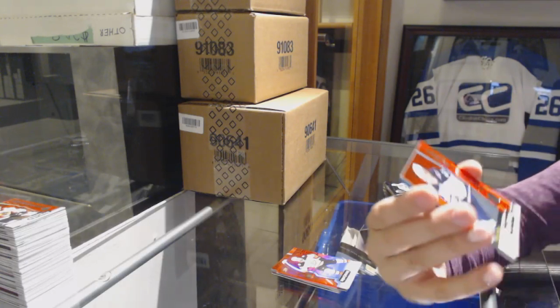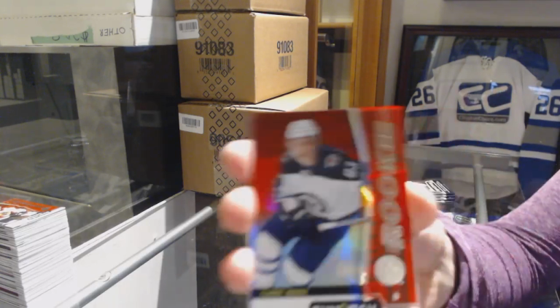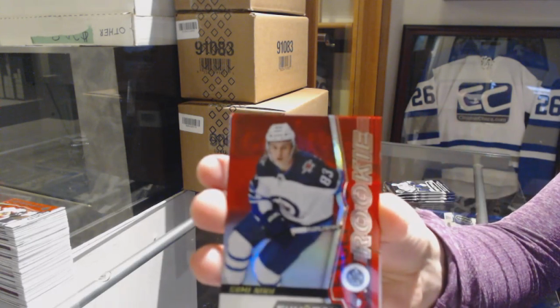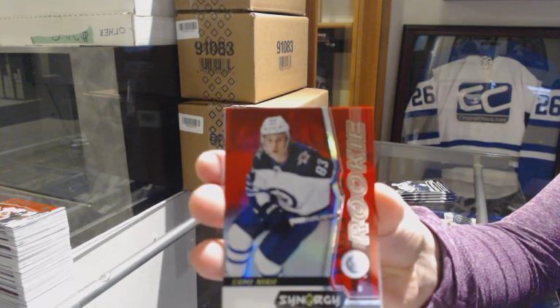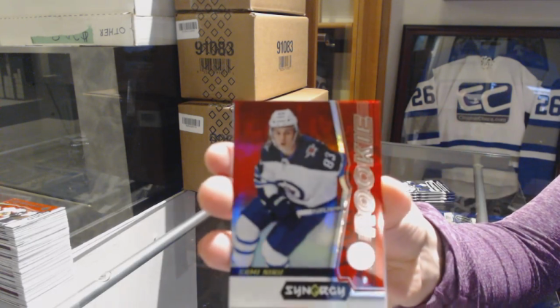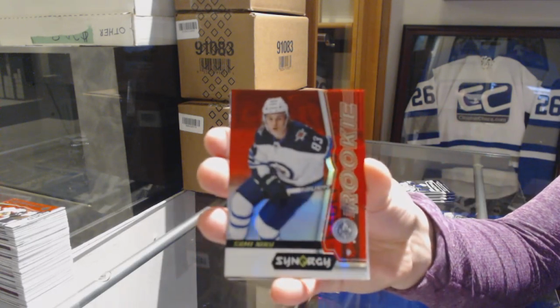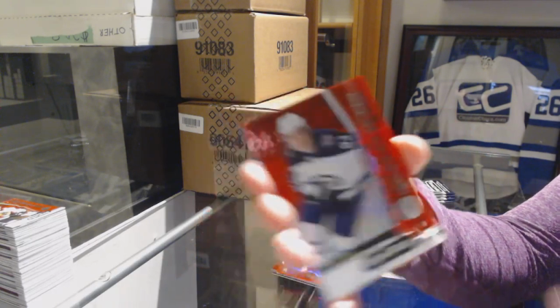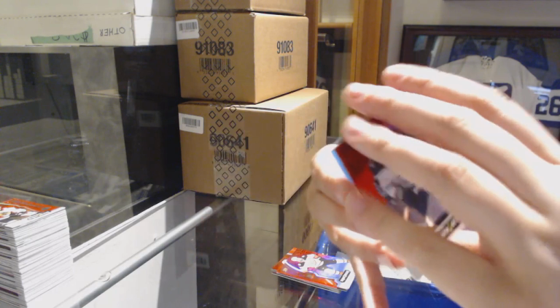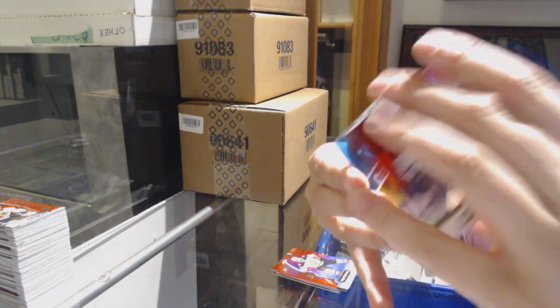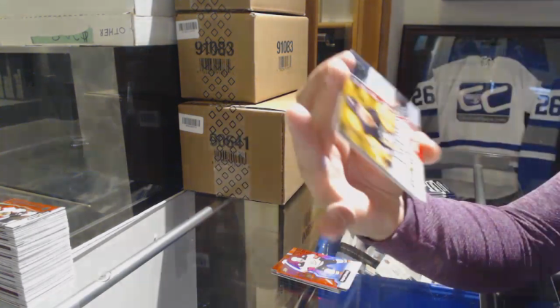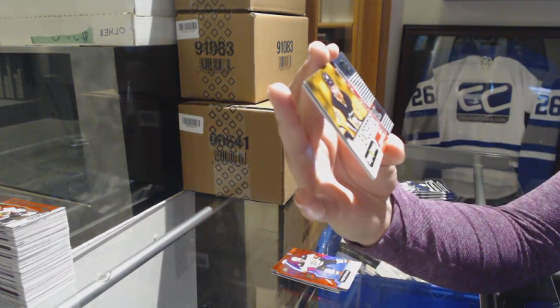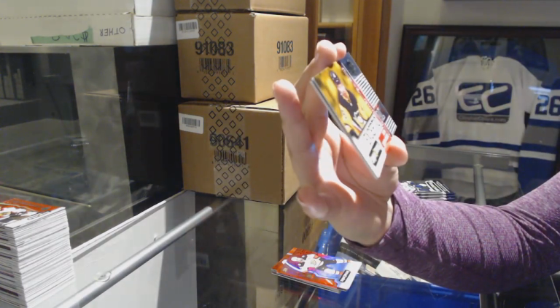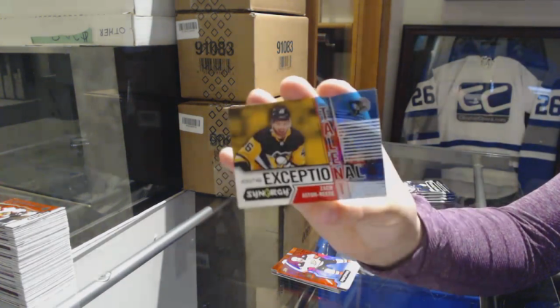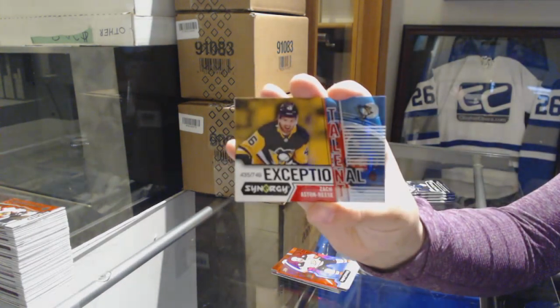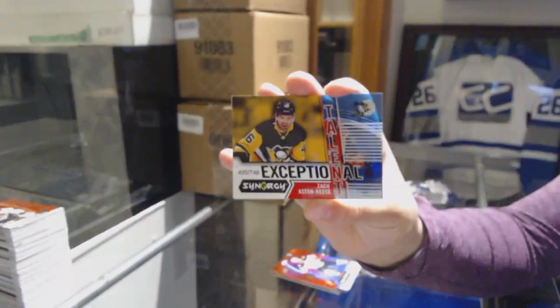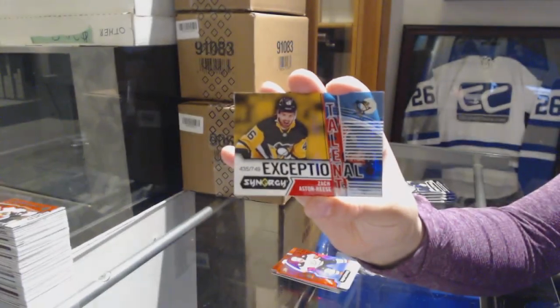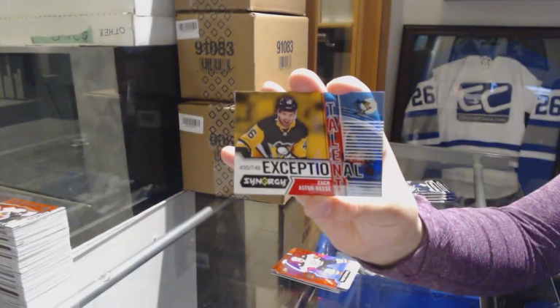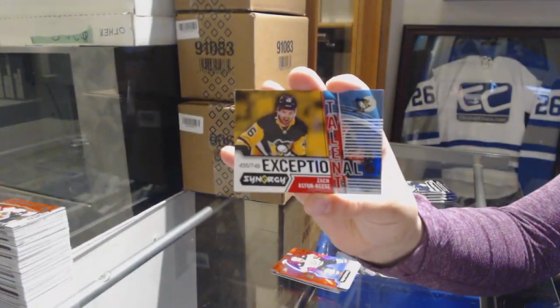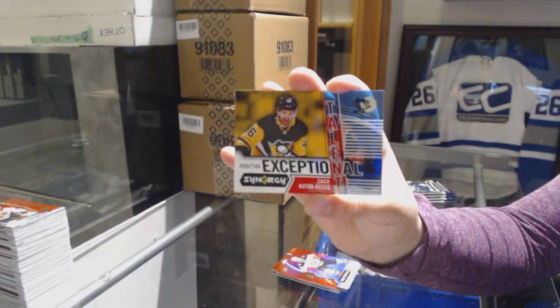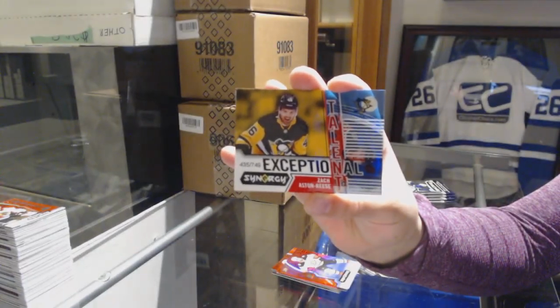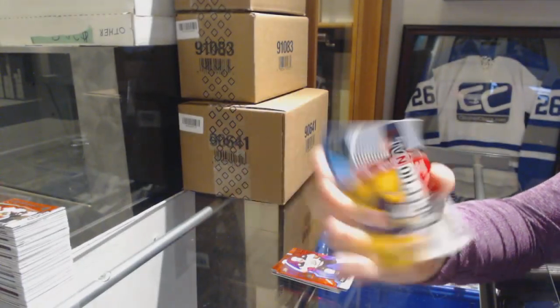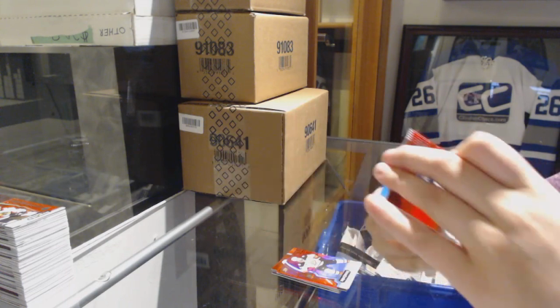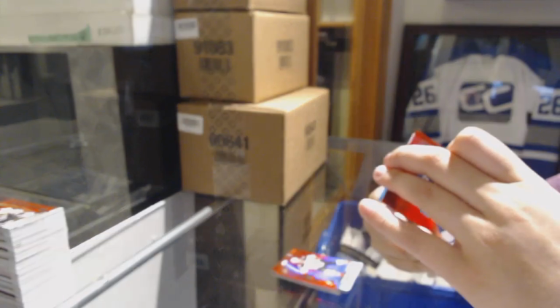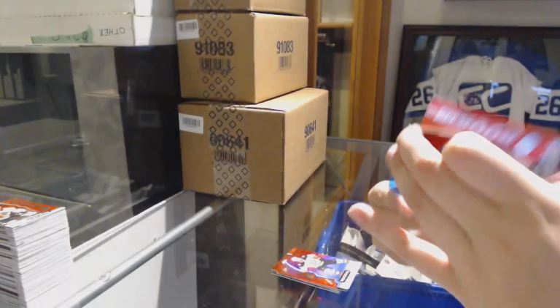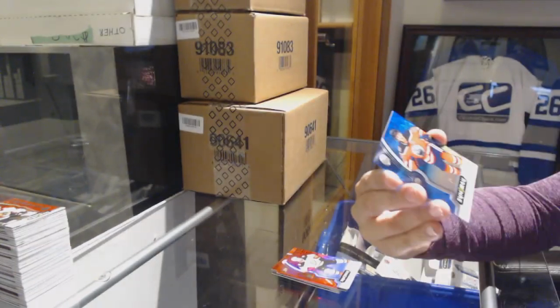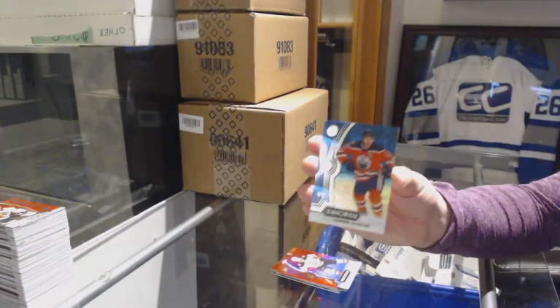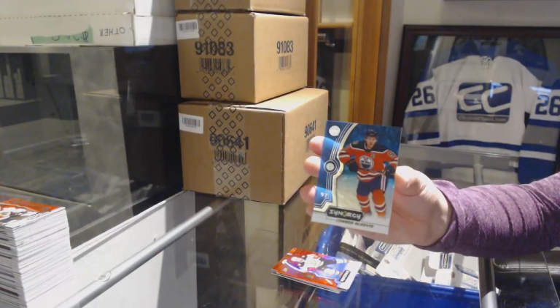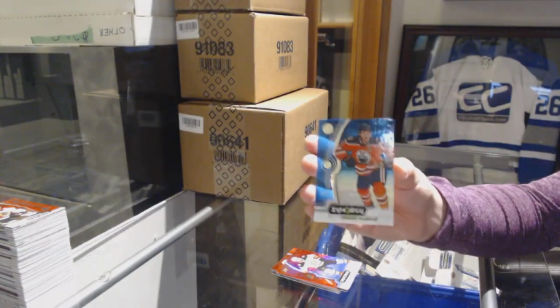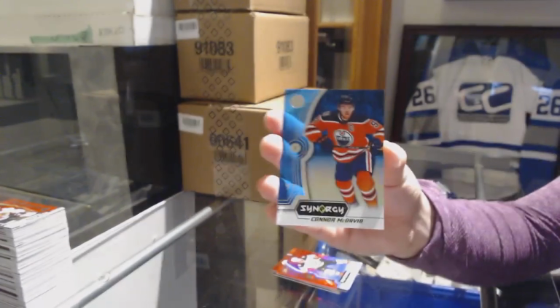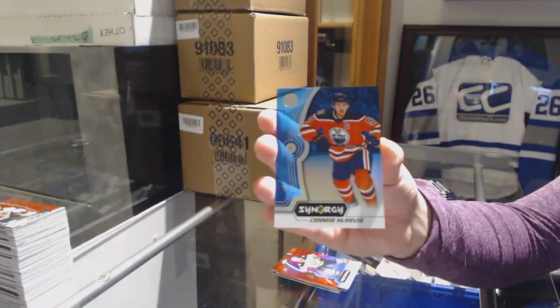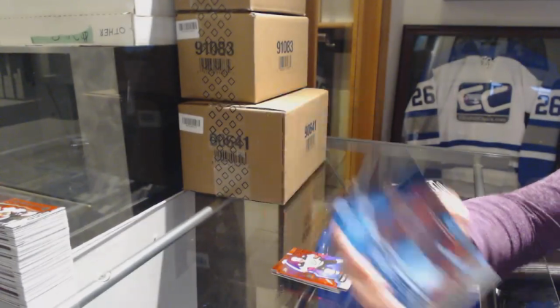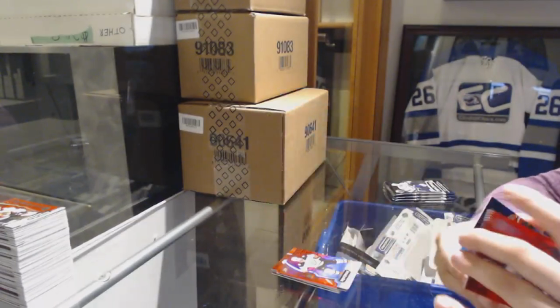Red rookie of Sammy Niku for the Winnipeg Jets. Exceptional talent numbered to 749, Zach Aston-Reese for the Pittsburgh Penguins. And a blue of Connor McDavid for the Edmonton Oilers.